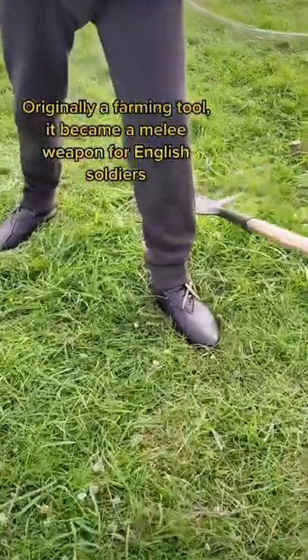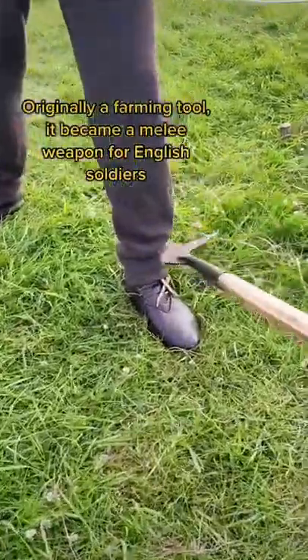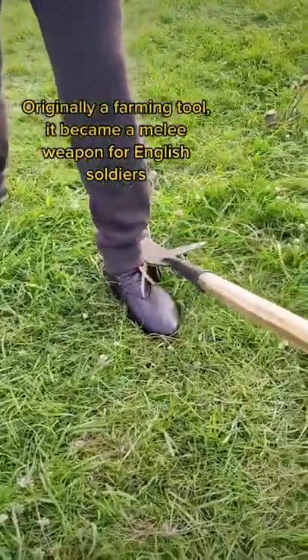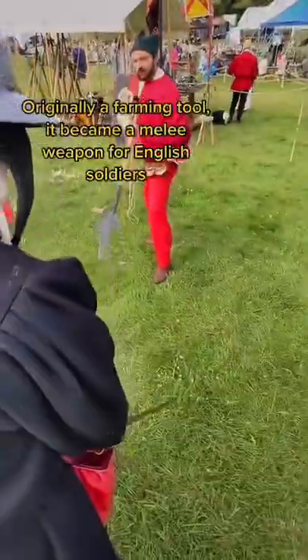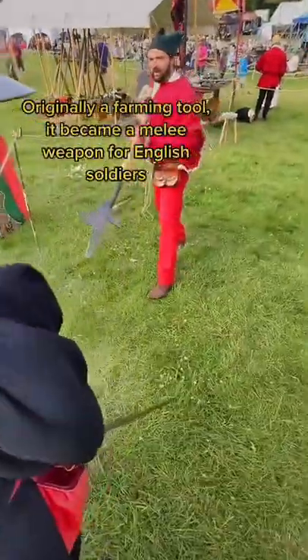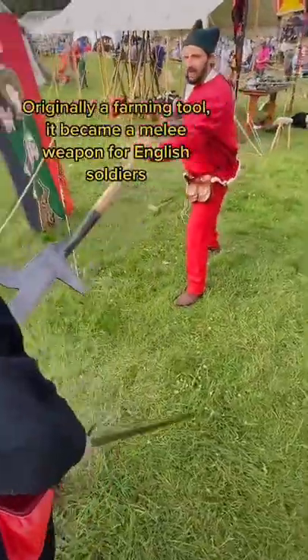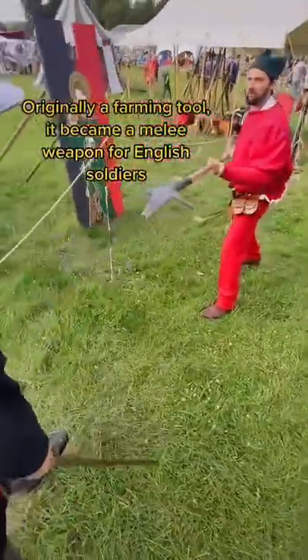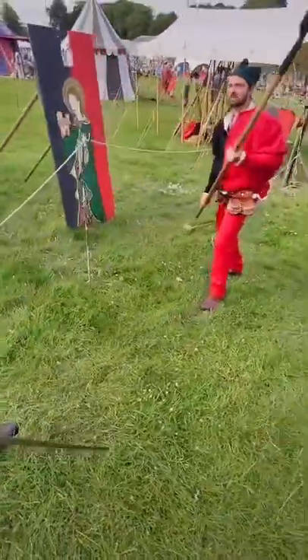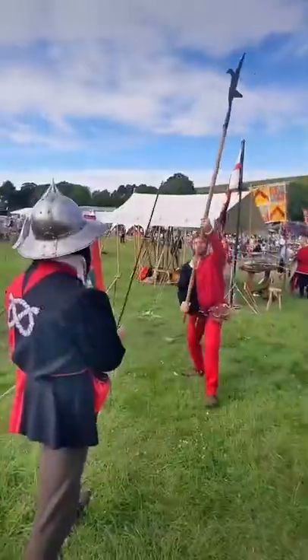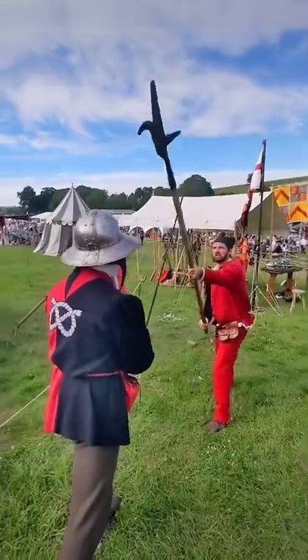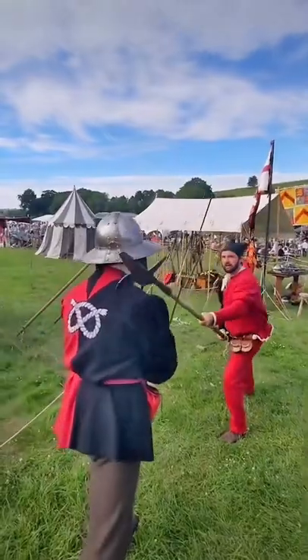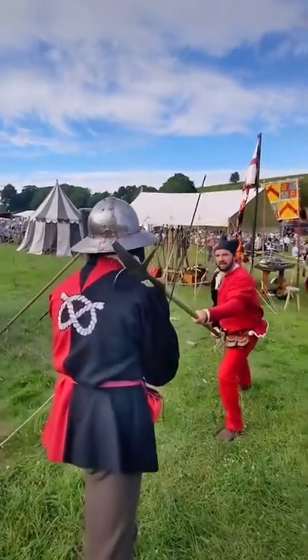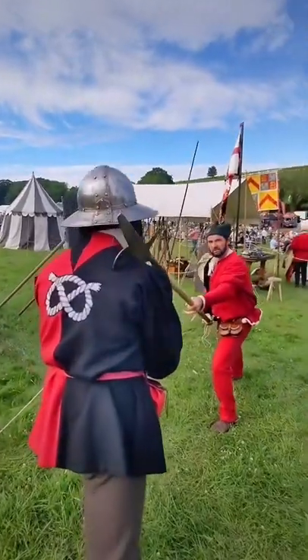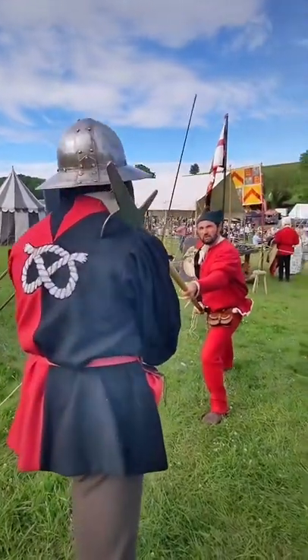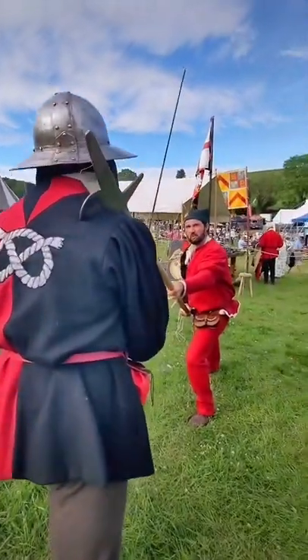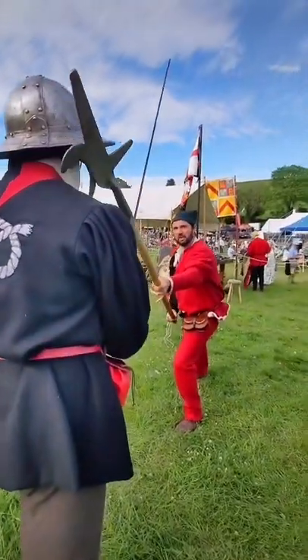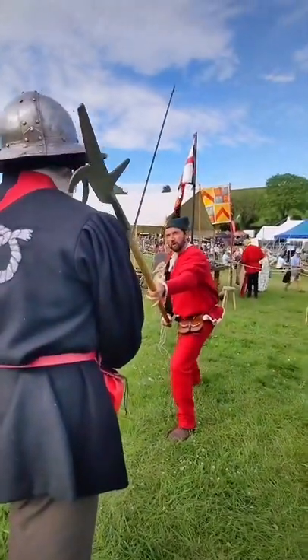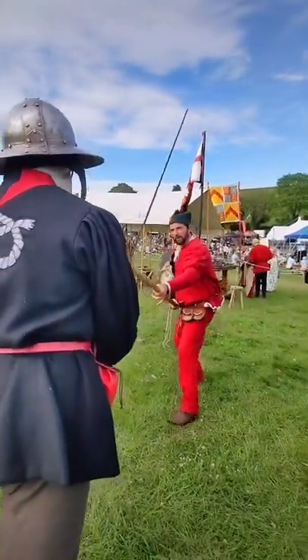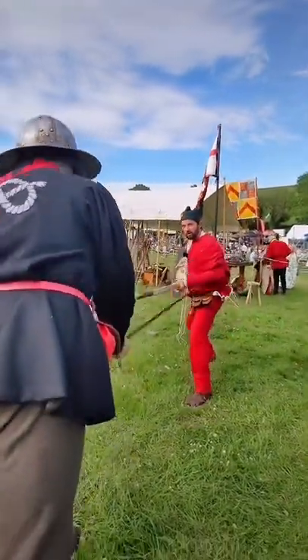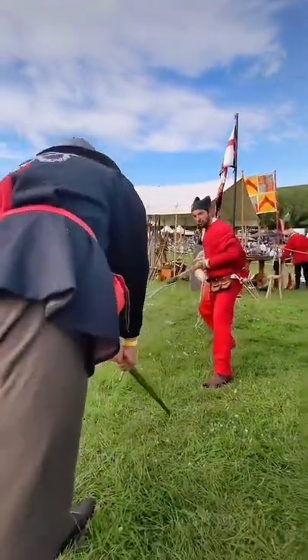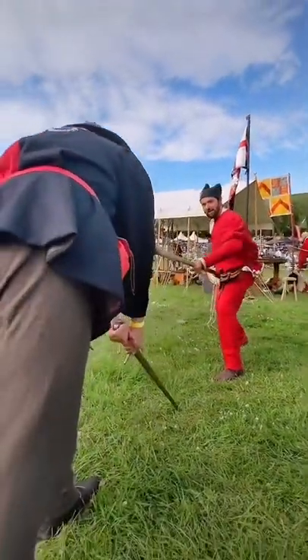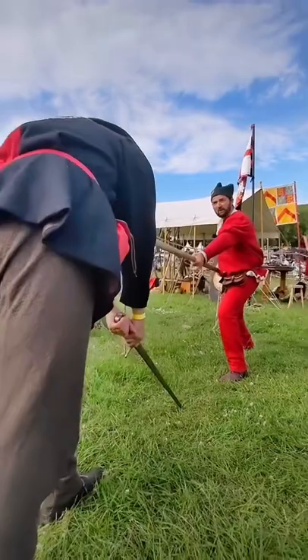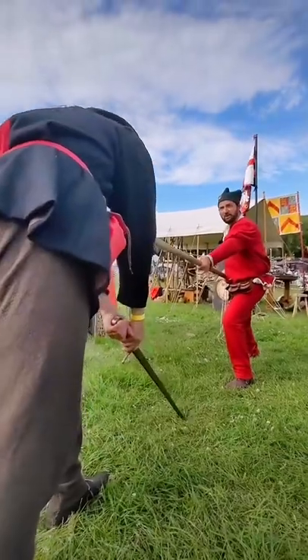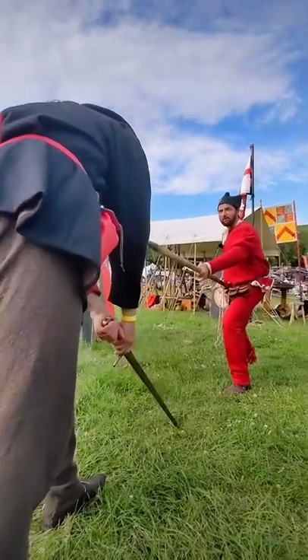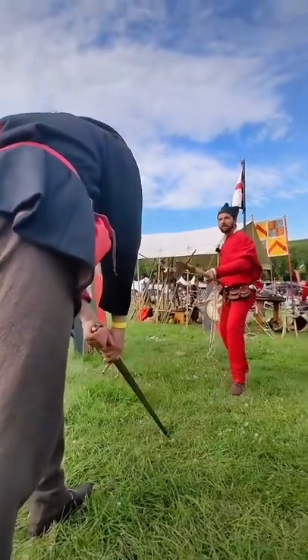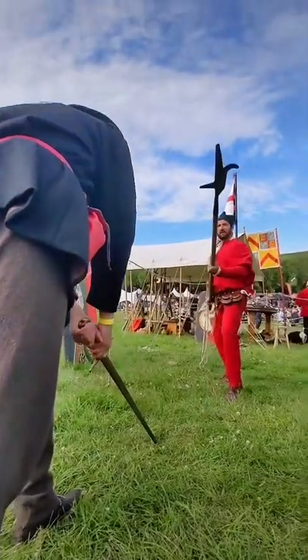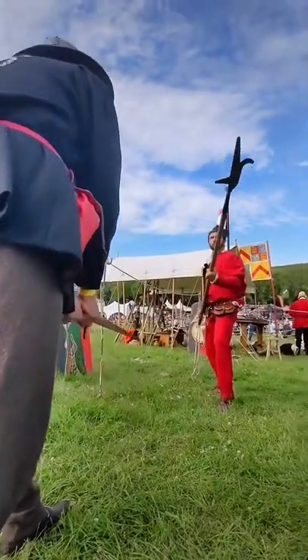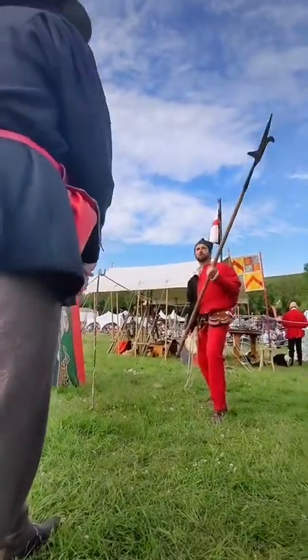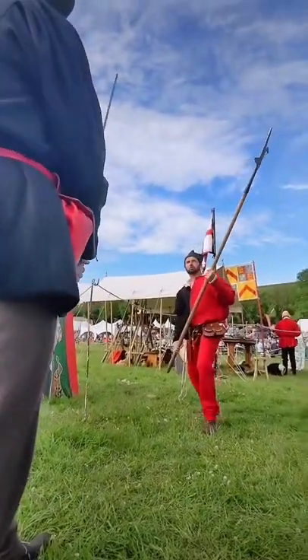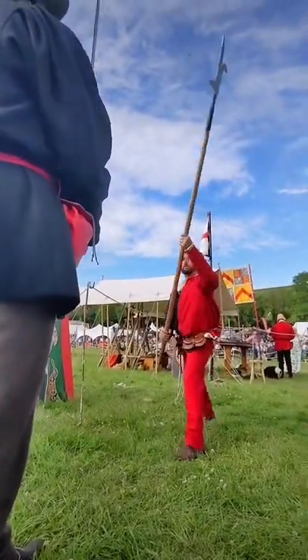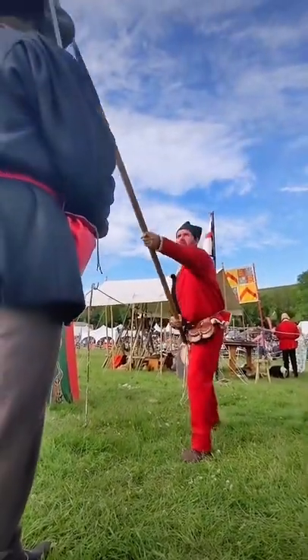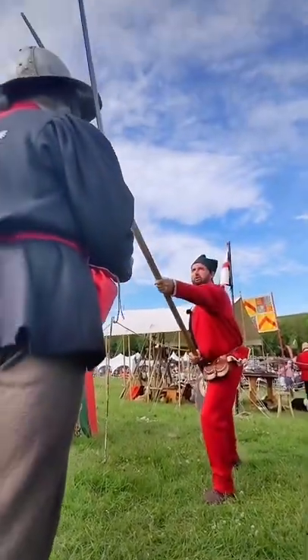Straight in the groin — you do not want to get at the end of one of these. Come smashing down here, literally splitting open the clavicle, coming across, straight in and dispatching him that way. If that doesn't work, I'm going to puncture the helmet and straight across here.